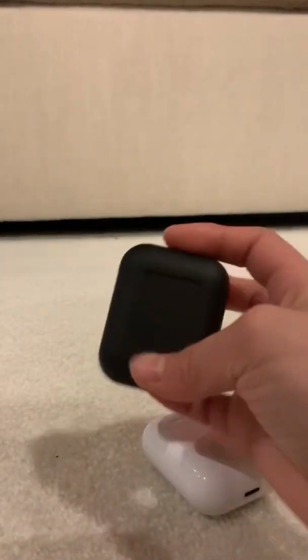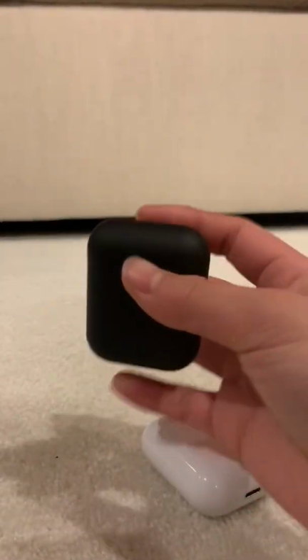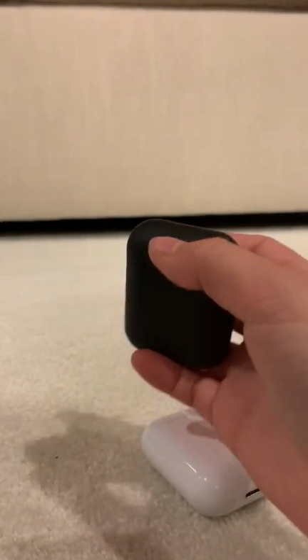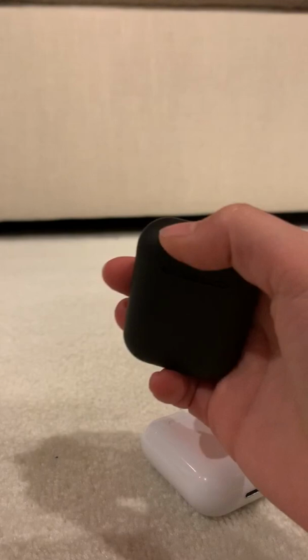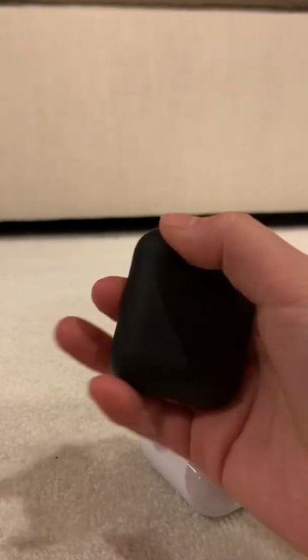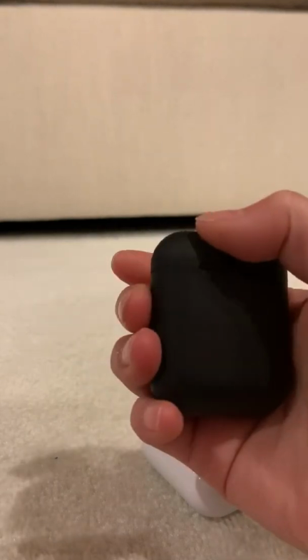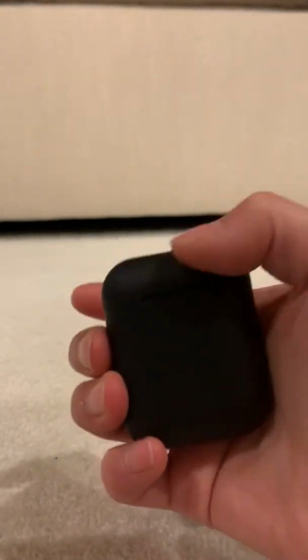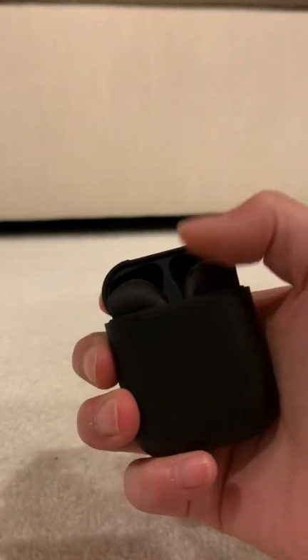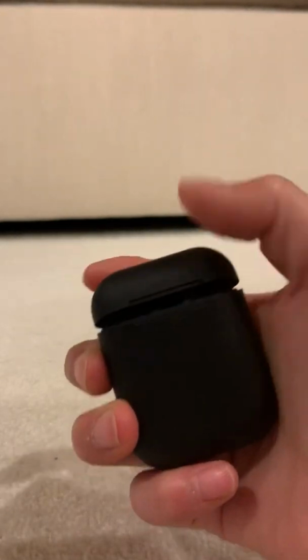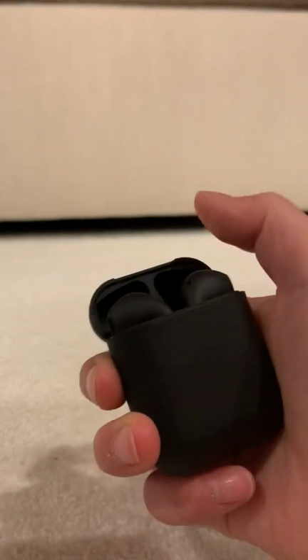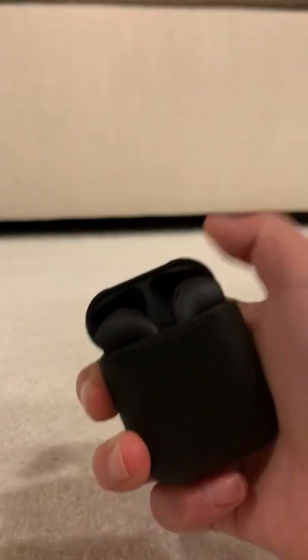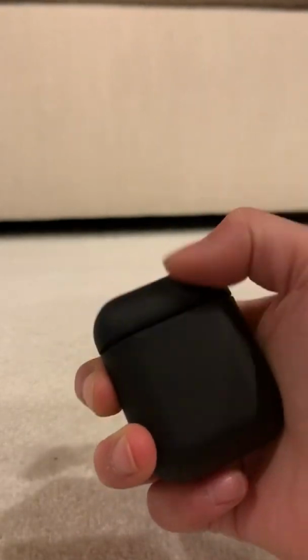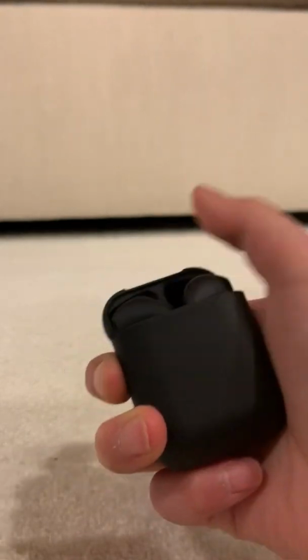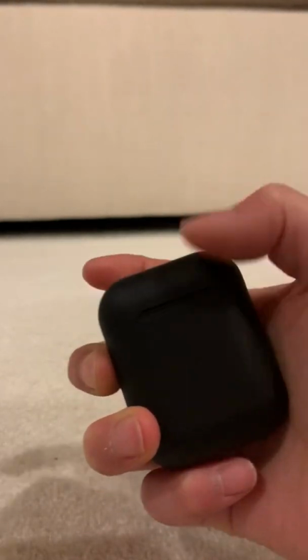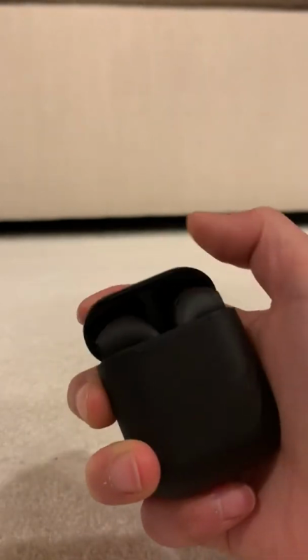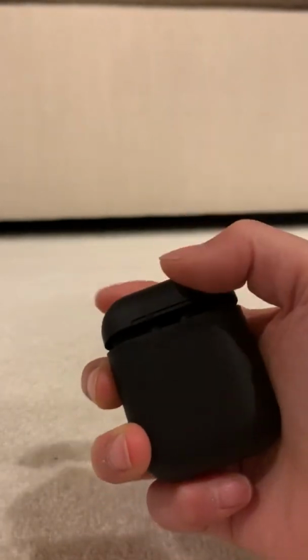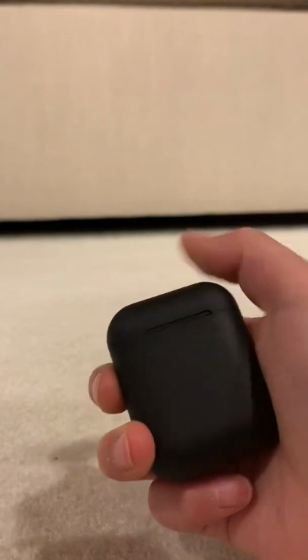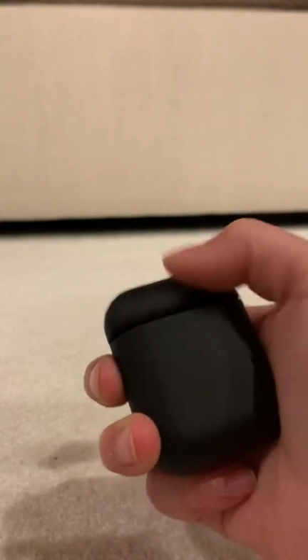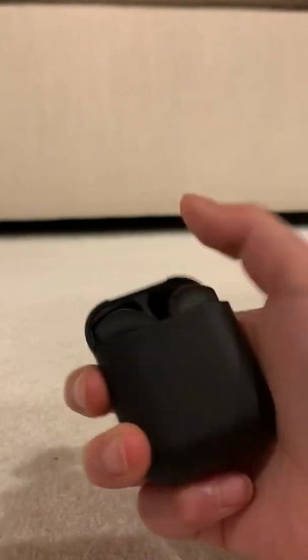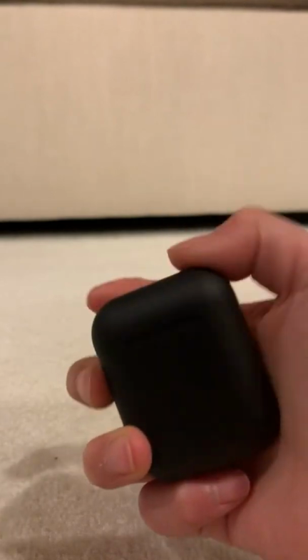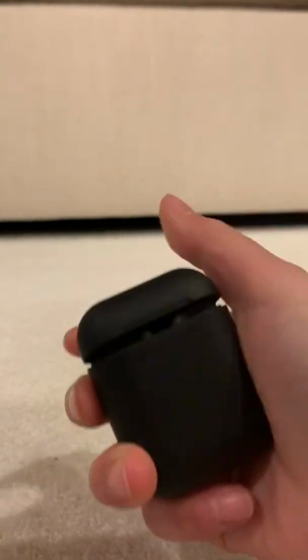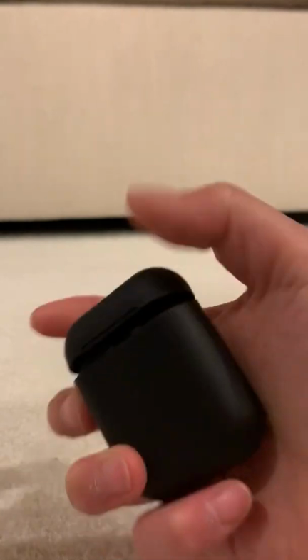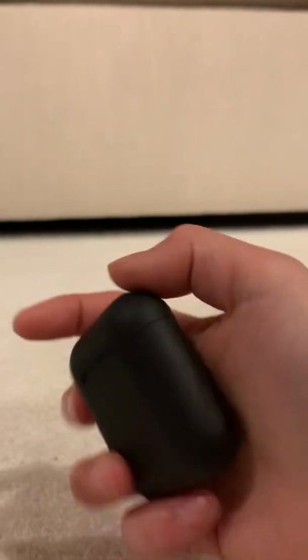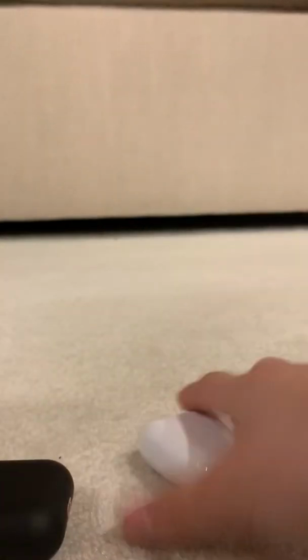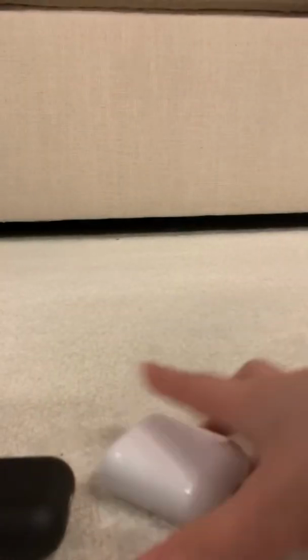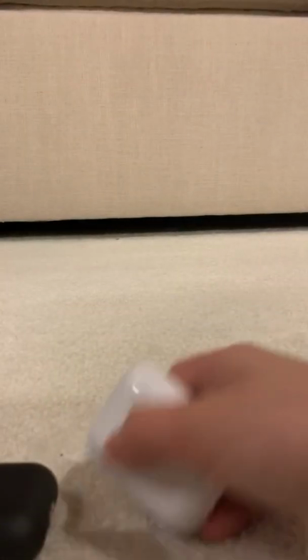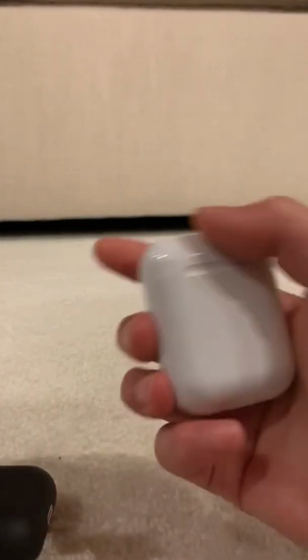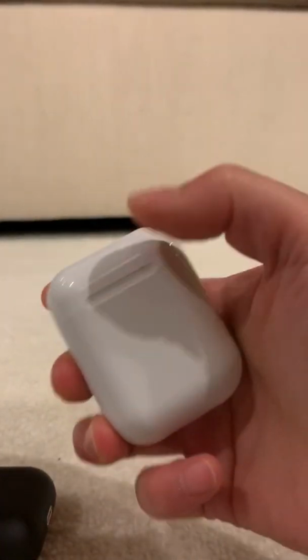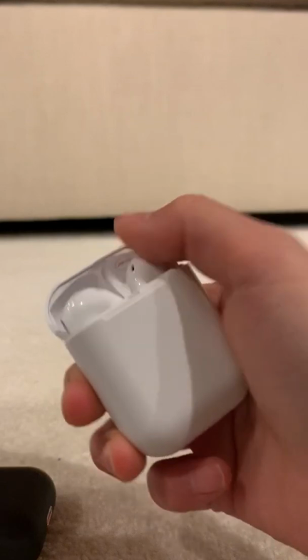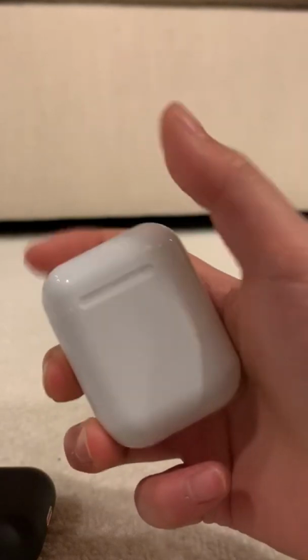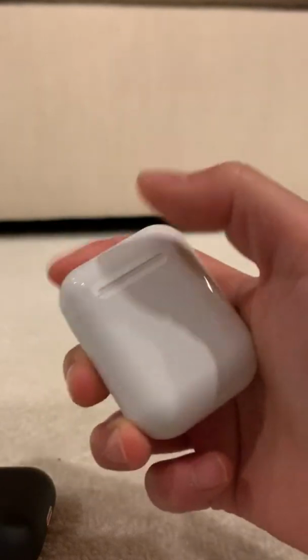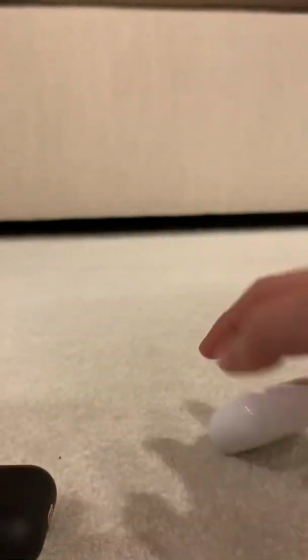Now when you look inside, the snappiness of the case closing — the Inpods don't have a good magnet. The i12 feels better in that regard.